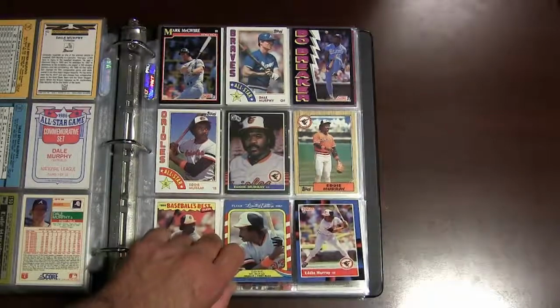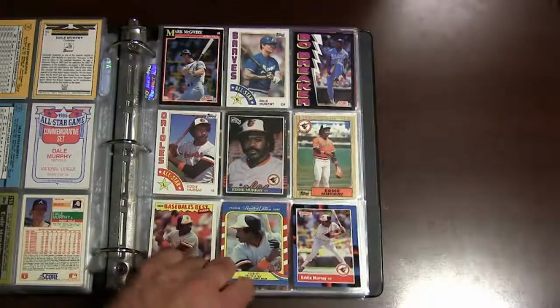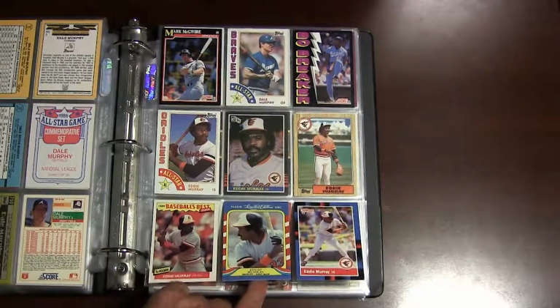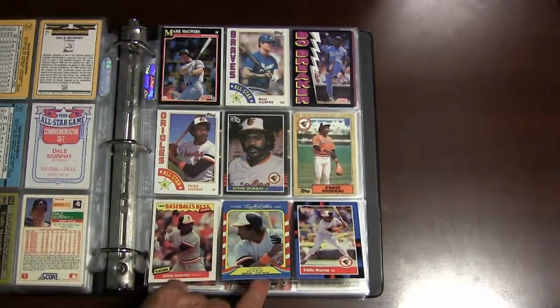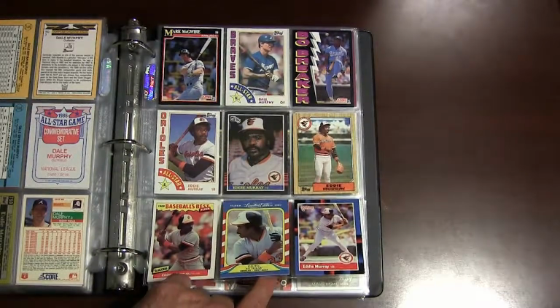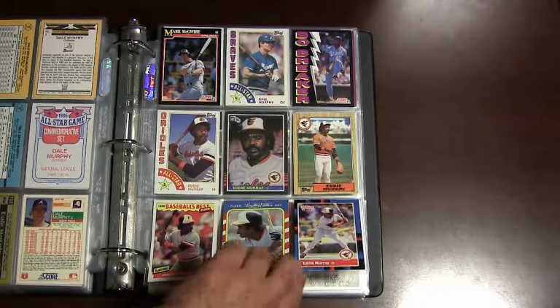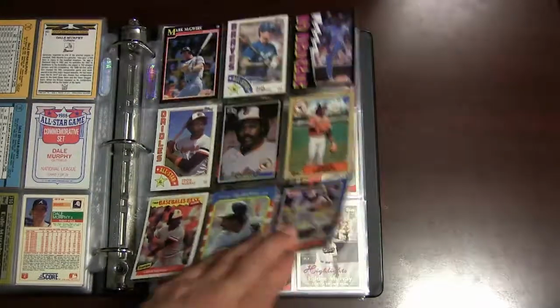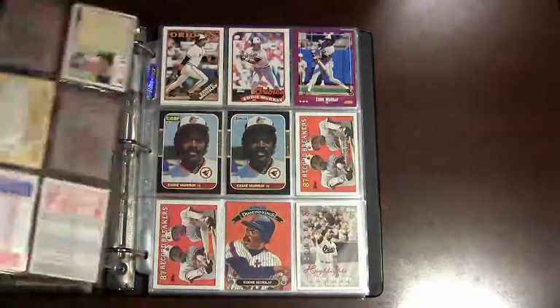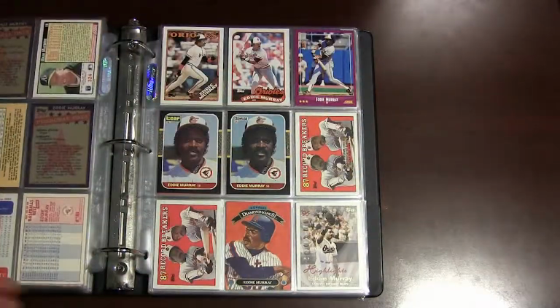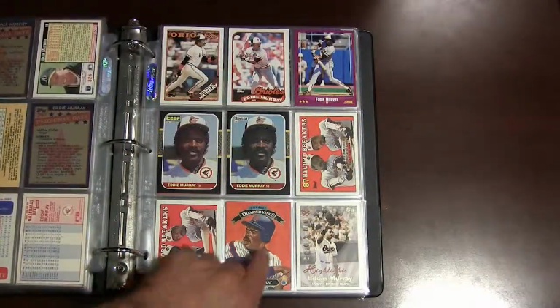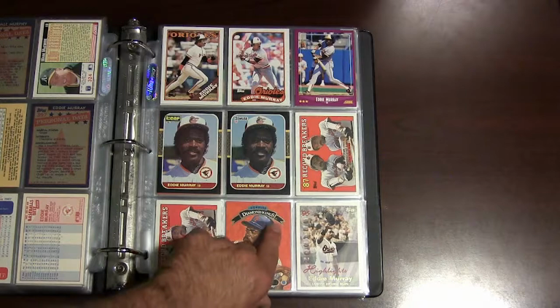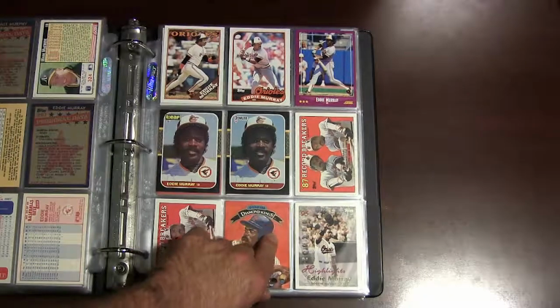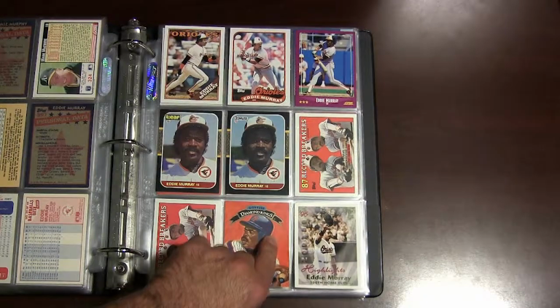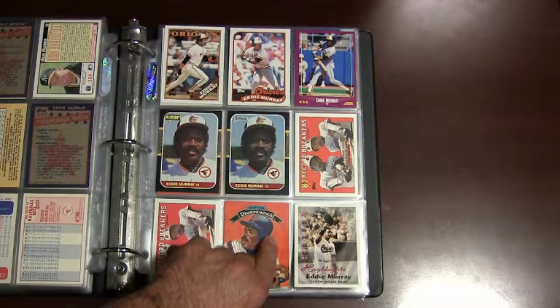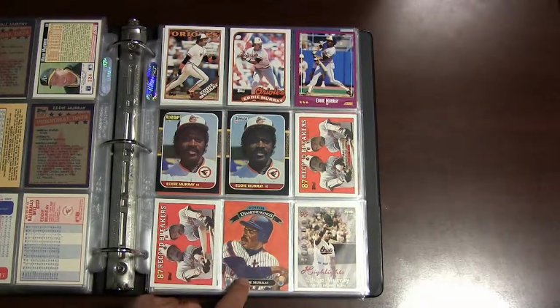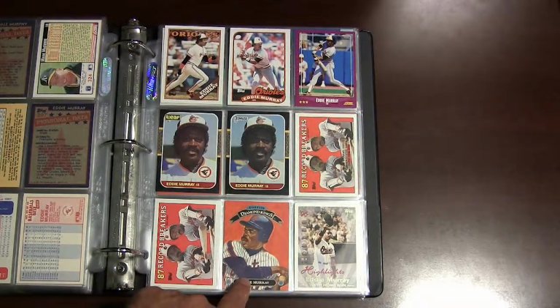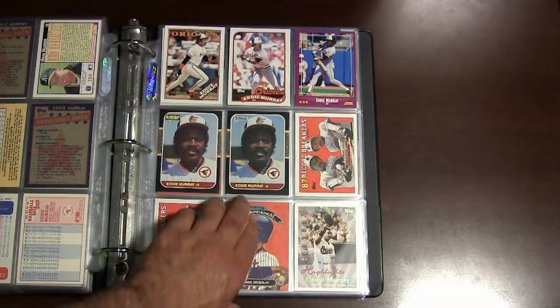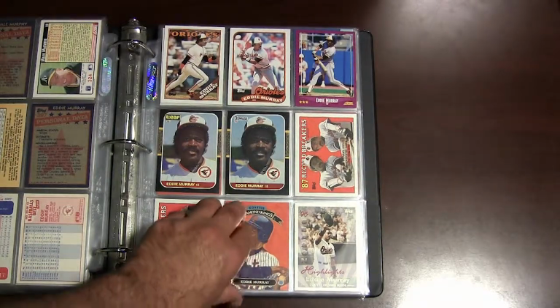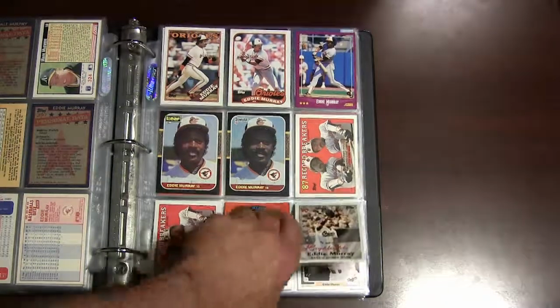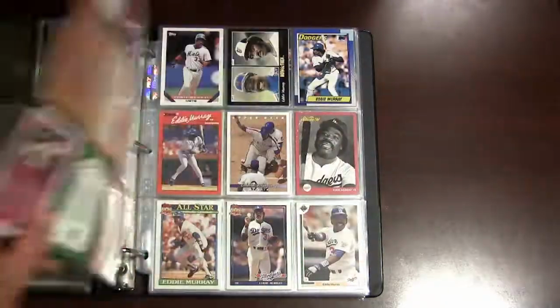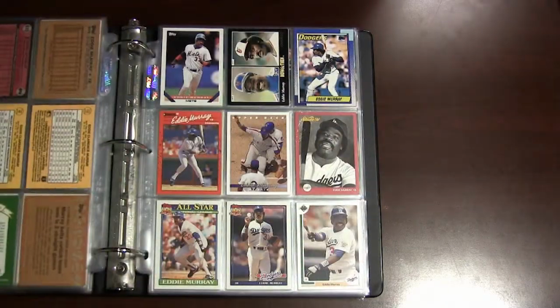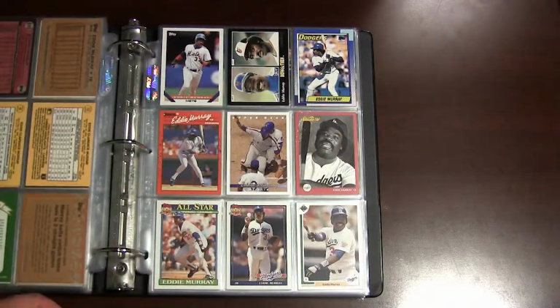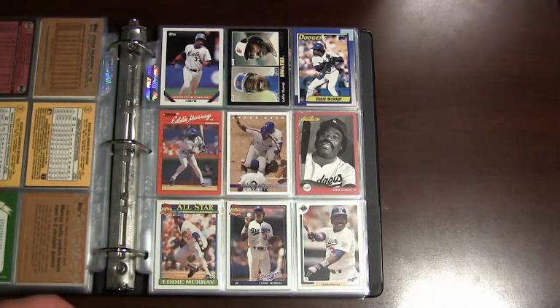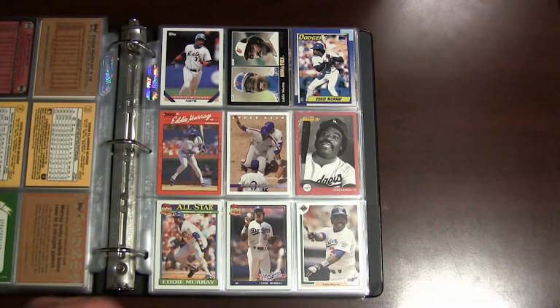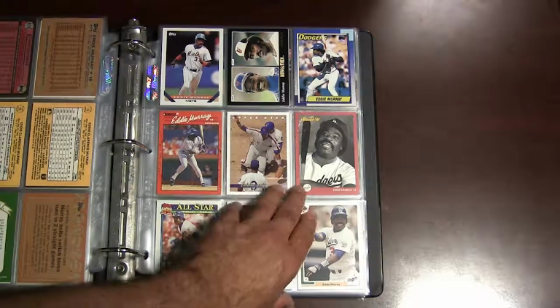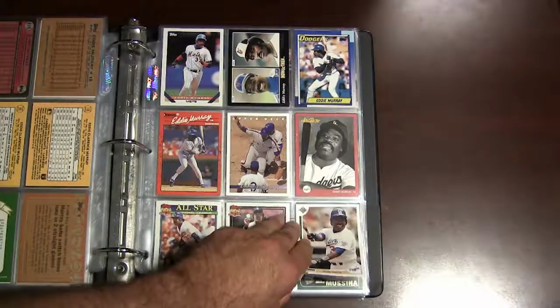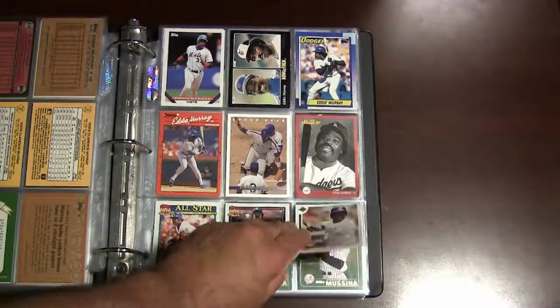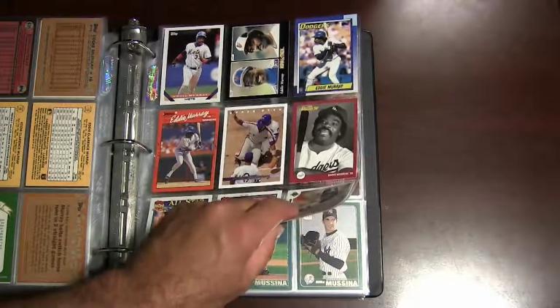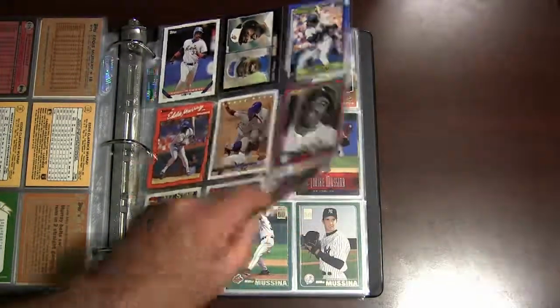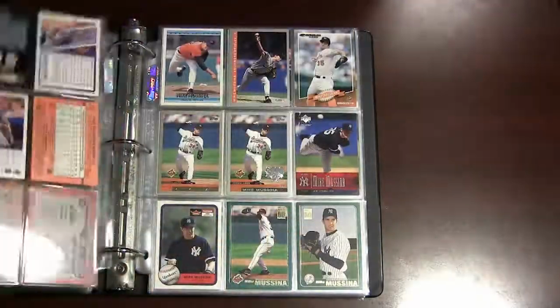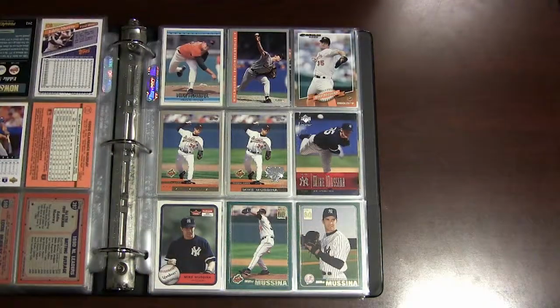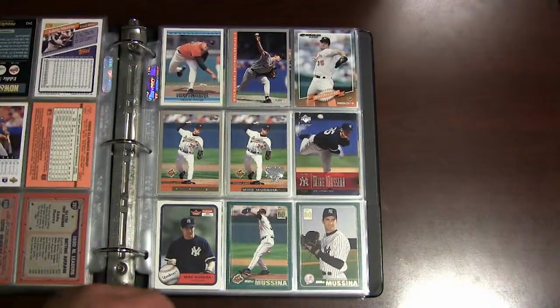Moving on to Eddie Murray — here's some mid-1980s cards of Eddie Murray, getting into his early 90s. There's a 1993 Donruss Diamond King, and some more 1990s Eddie Murray cards.